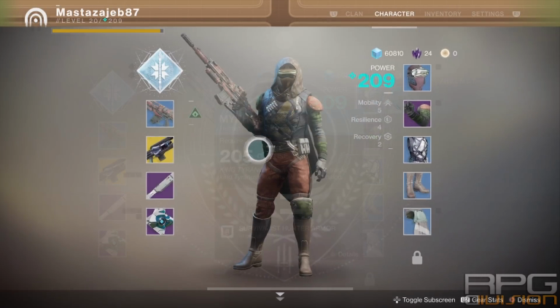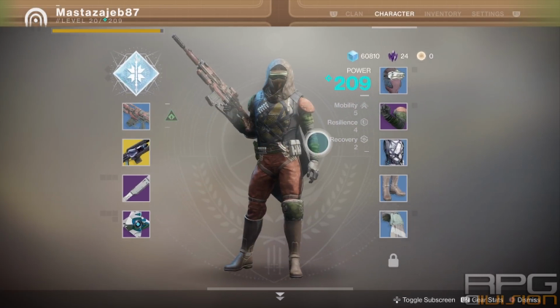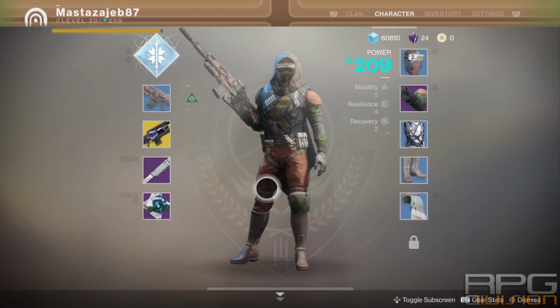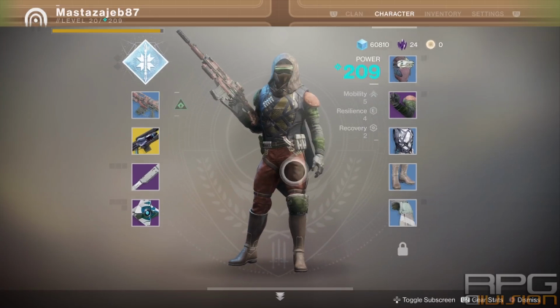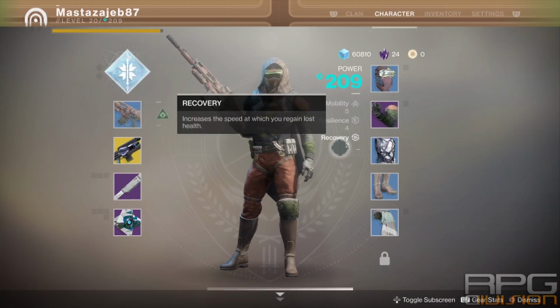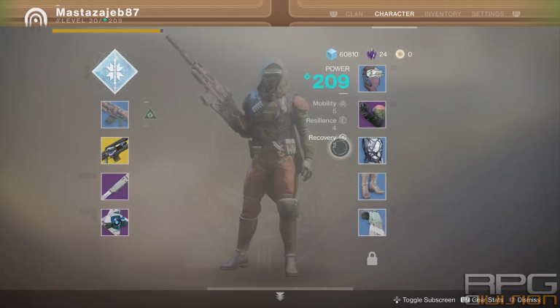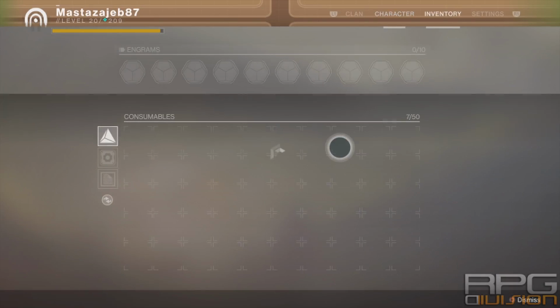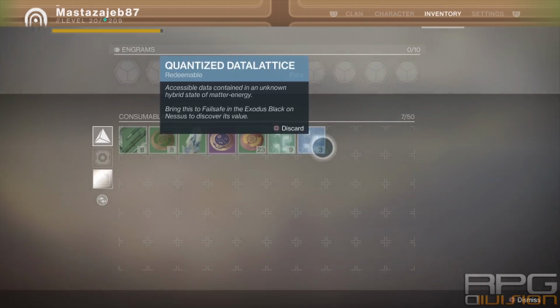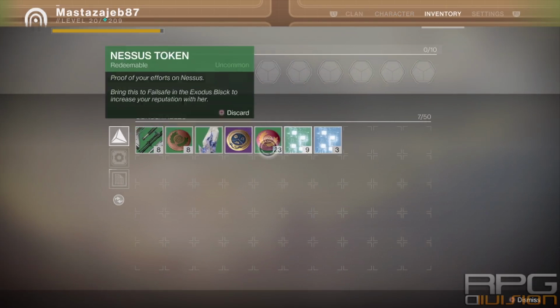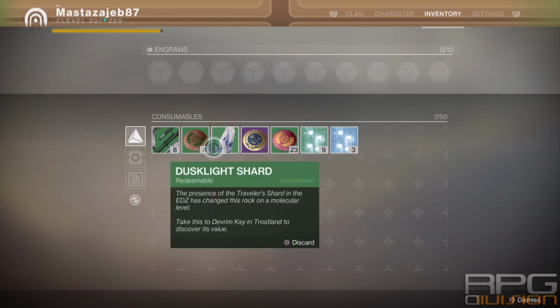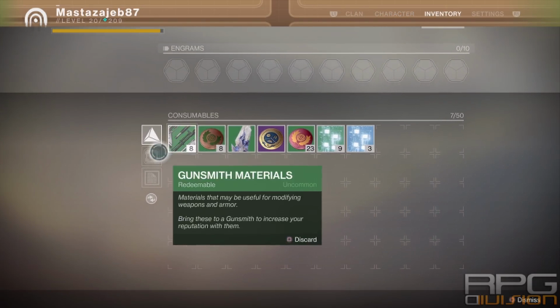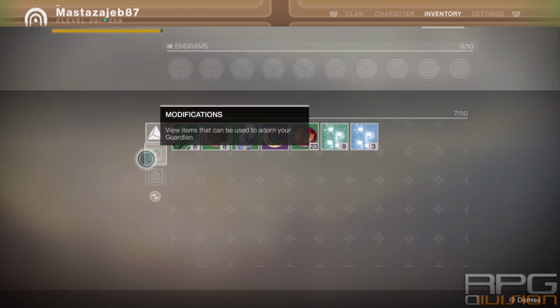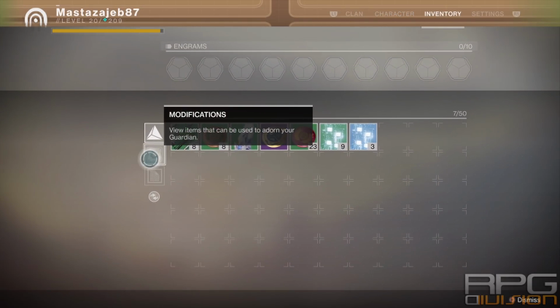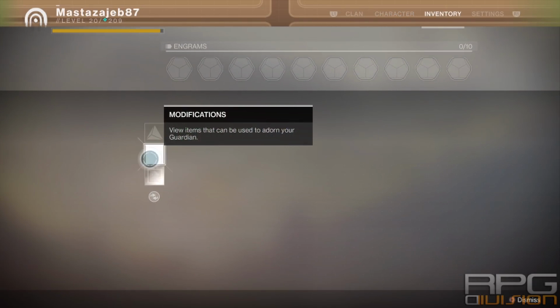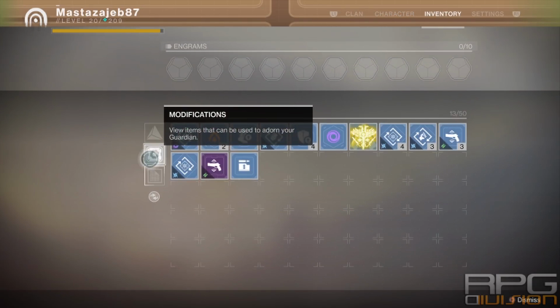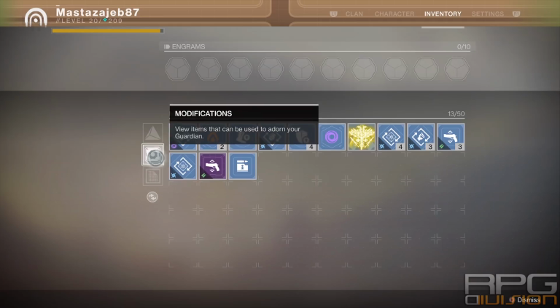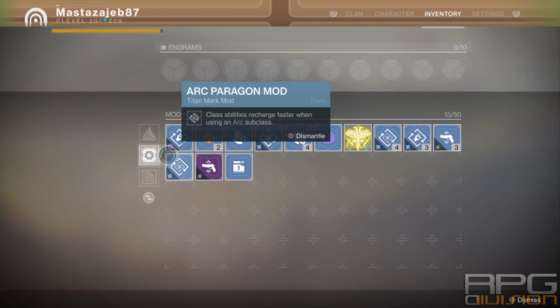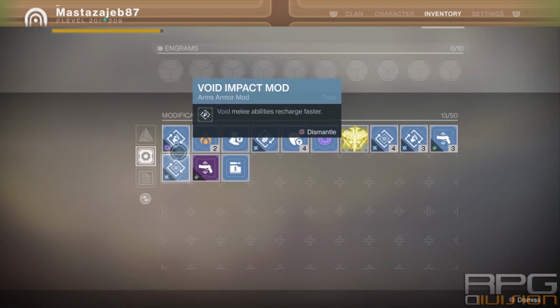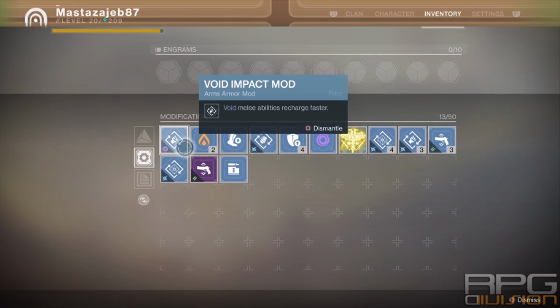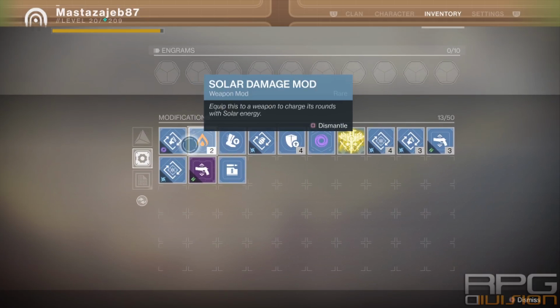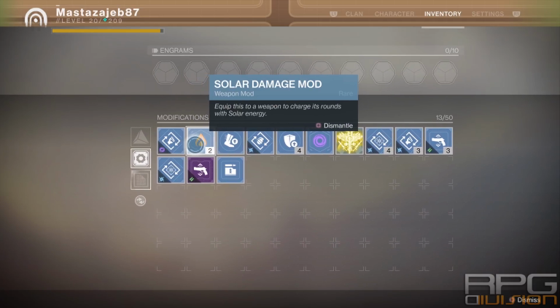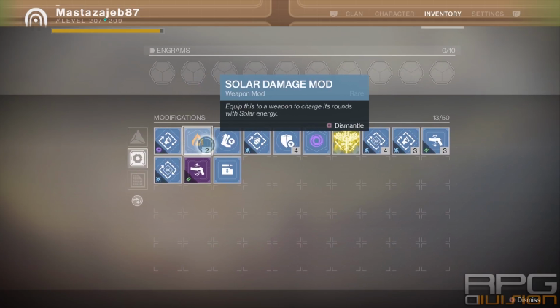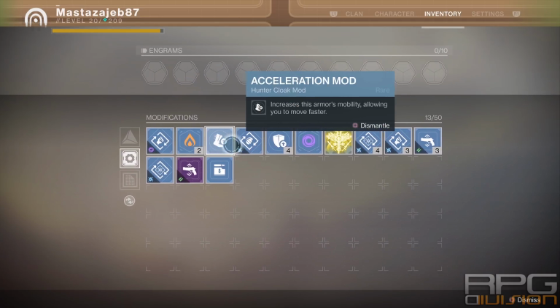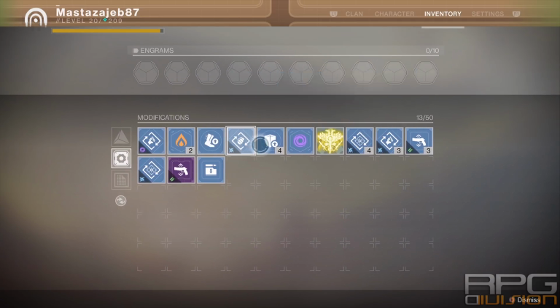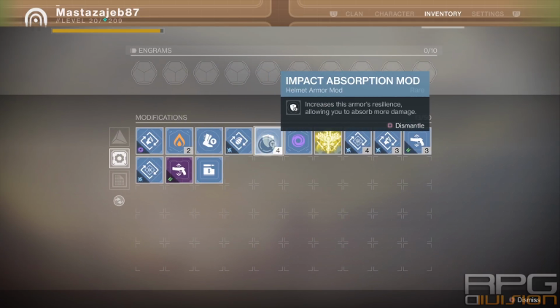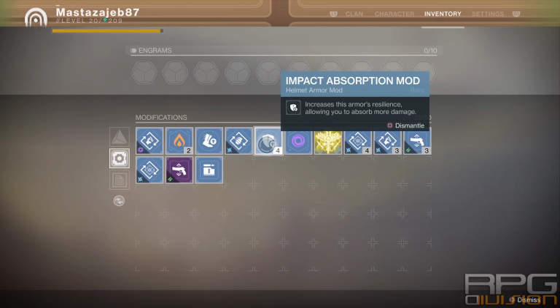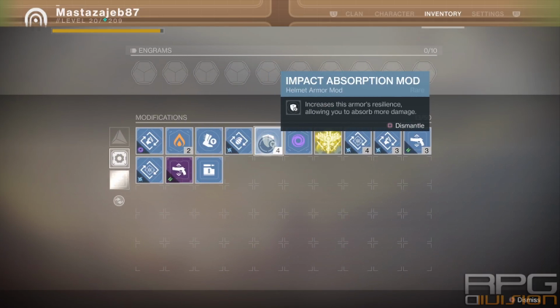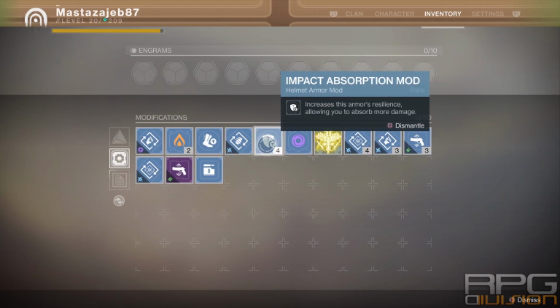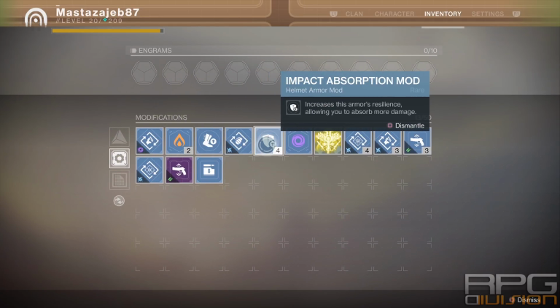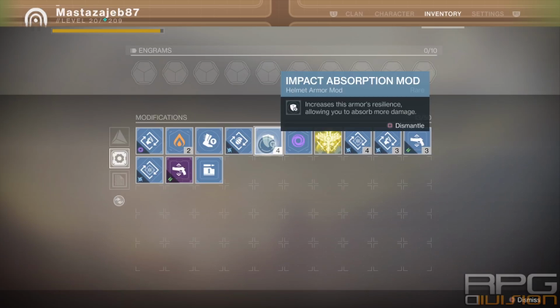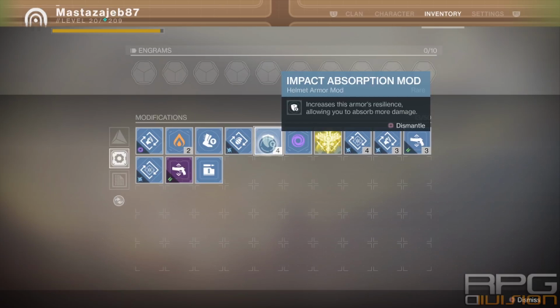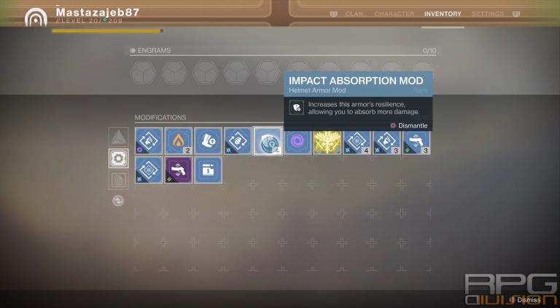Now let's talk about getting mods, crafting them, dismantling, and so on. Go into your inventory section — there is a sub-section called Modifications. Here you can see all the mods that you have.